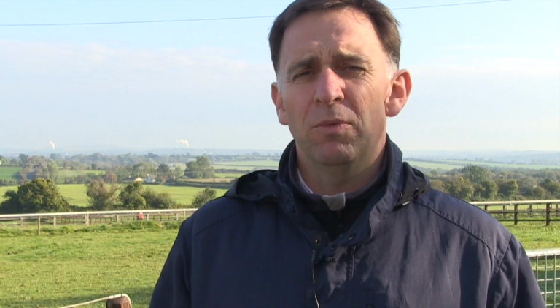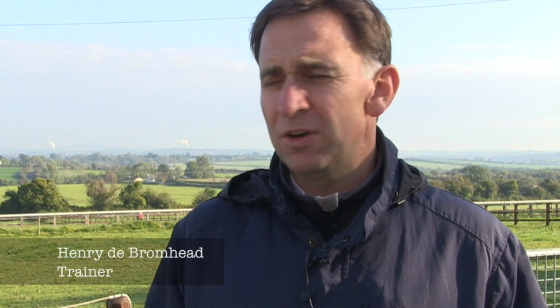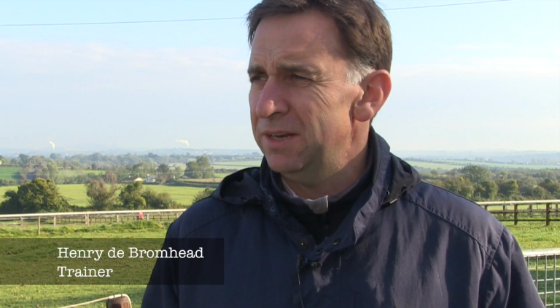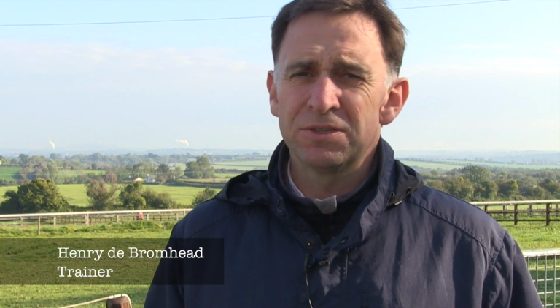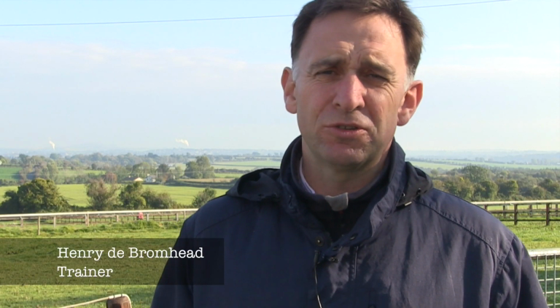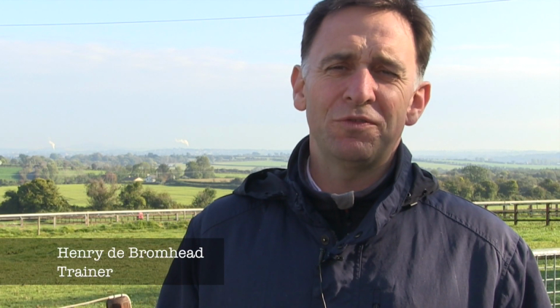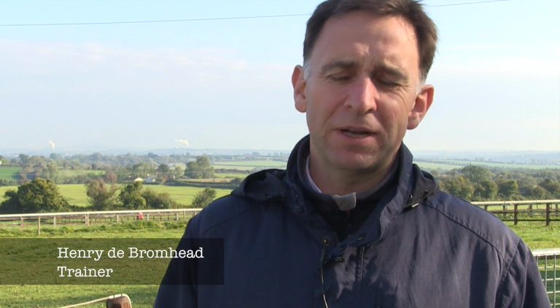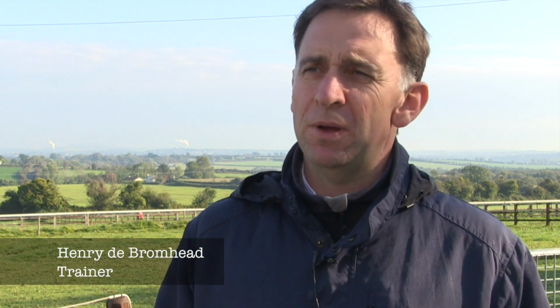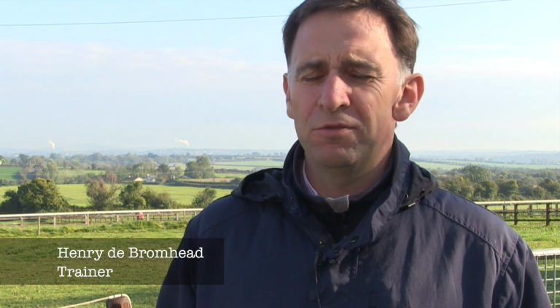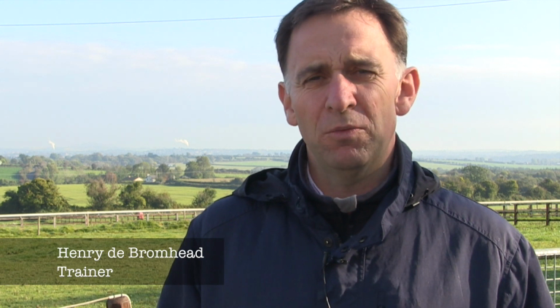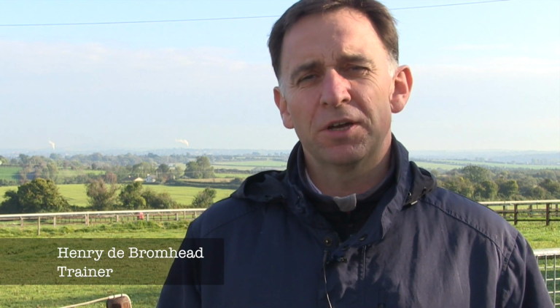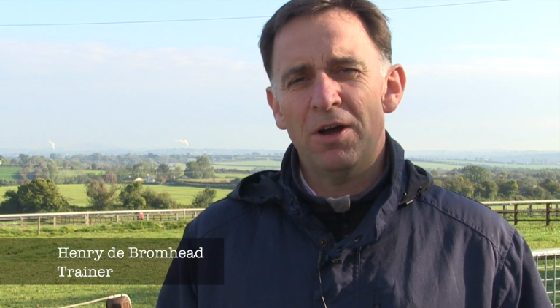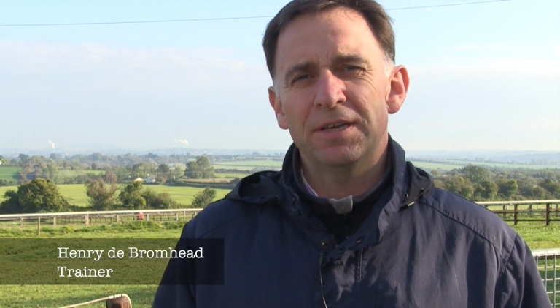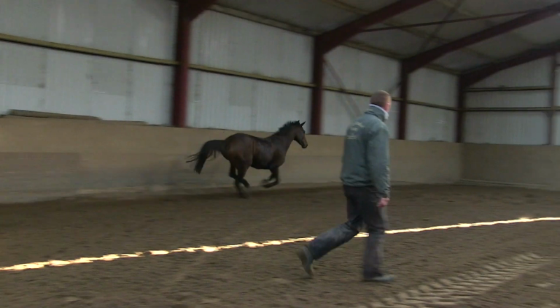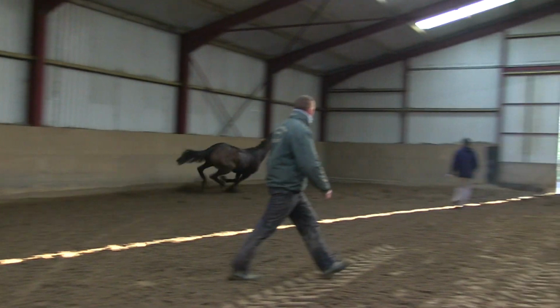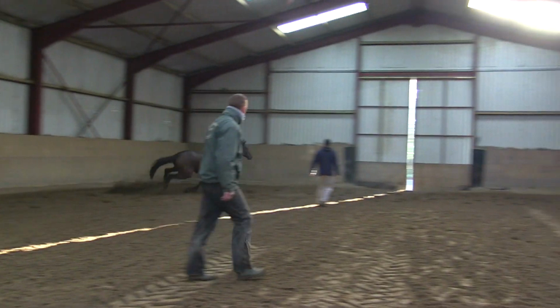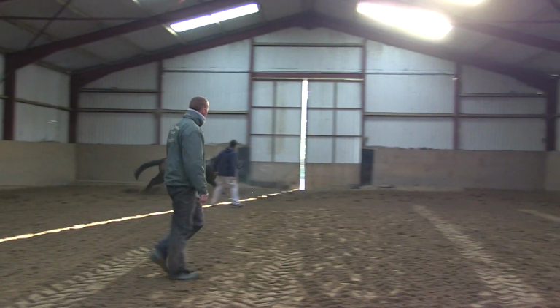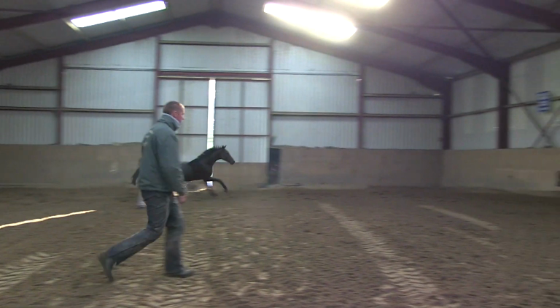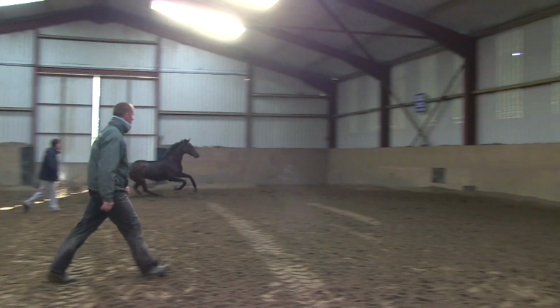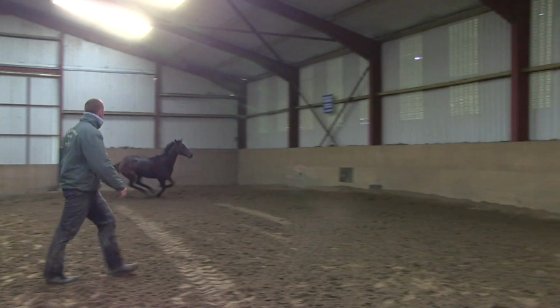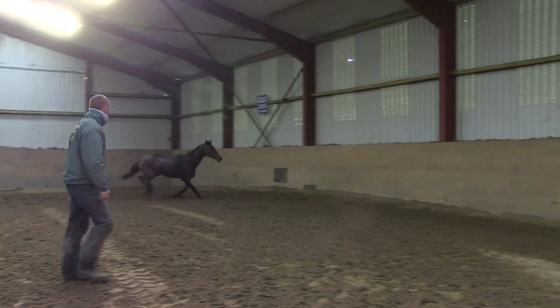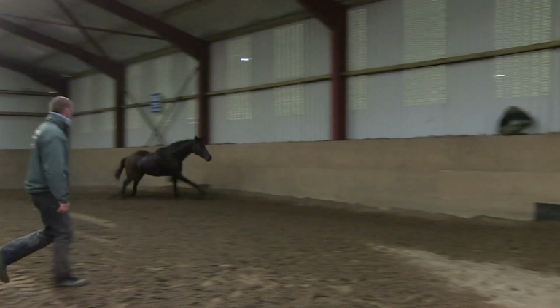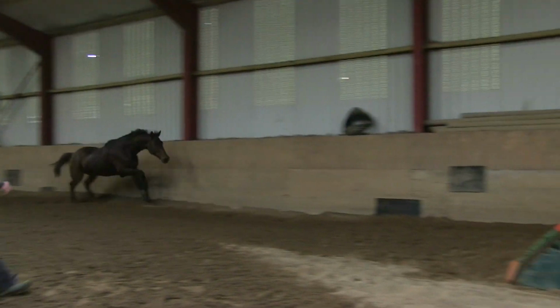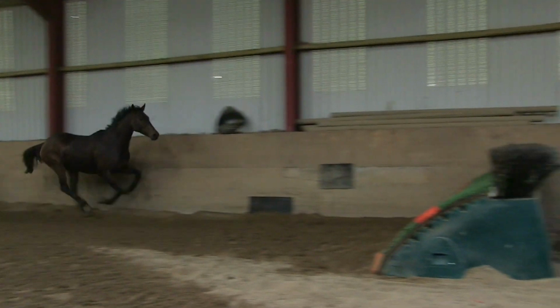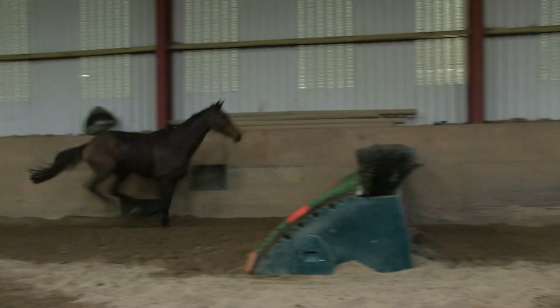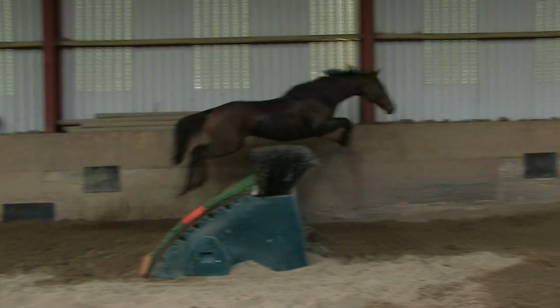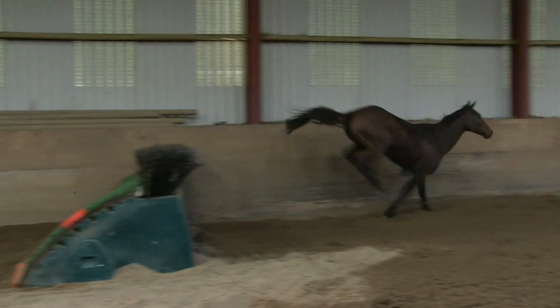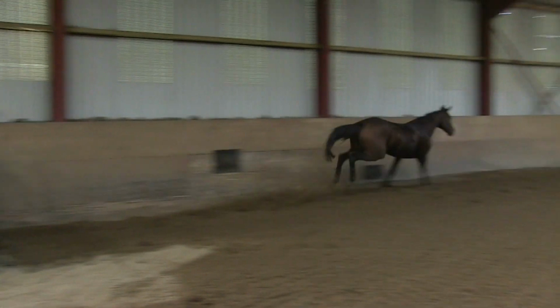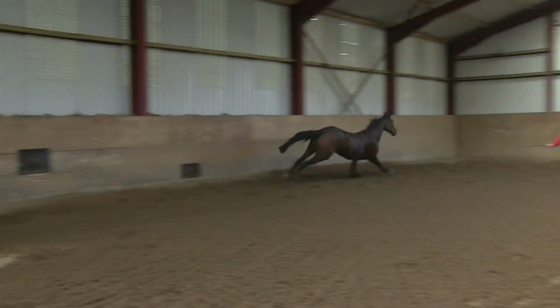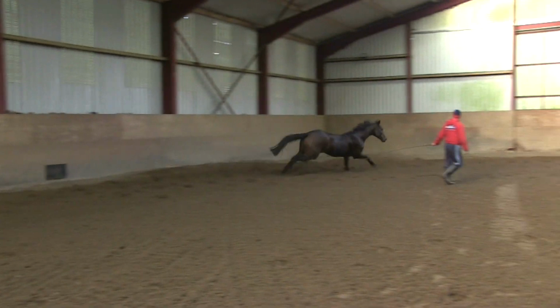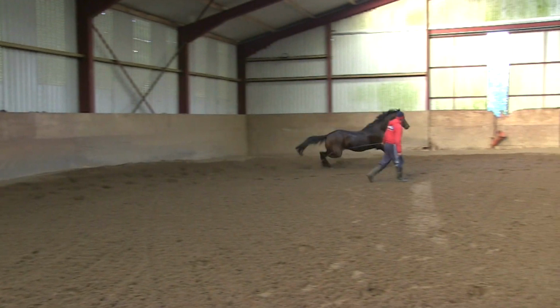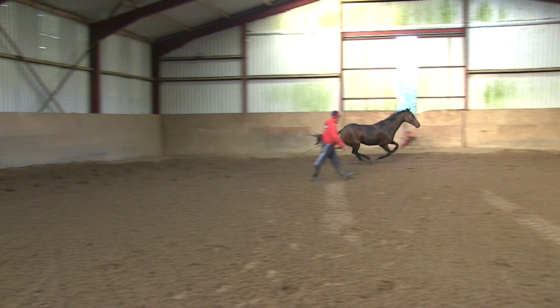Welcome to Knock In. This is just a short video clip of what's going on behind the scenes. We're starting with Special Tiara, loose schooling in the indoor. This is a fairly important part of our training regime.